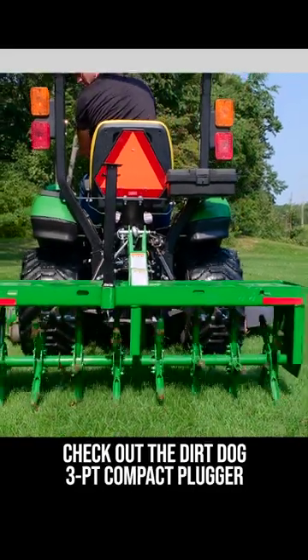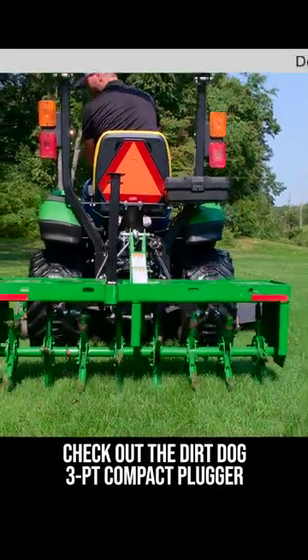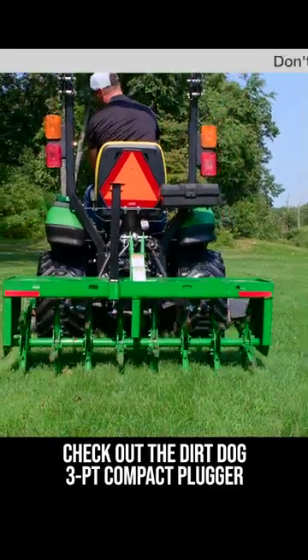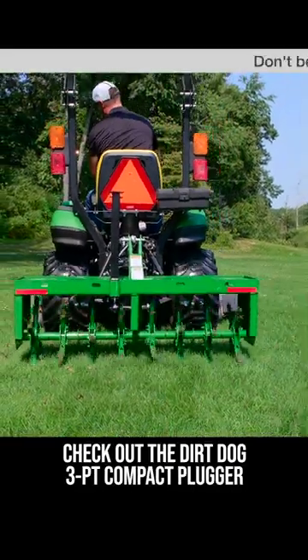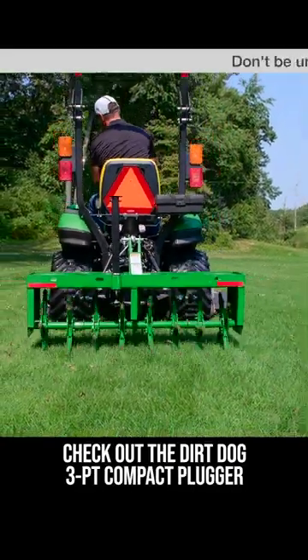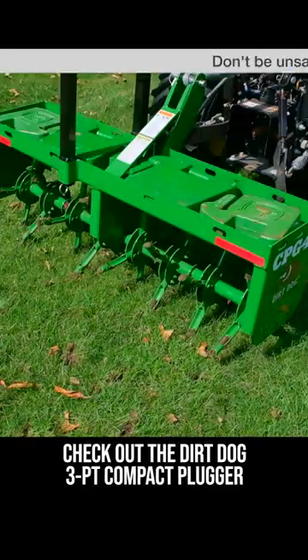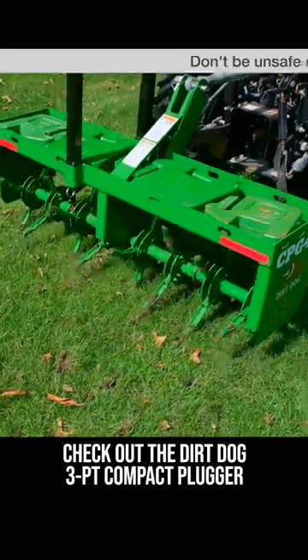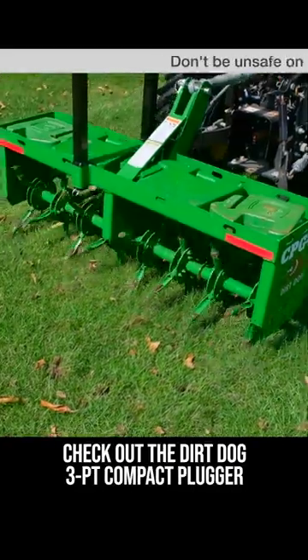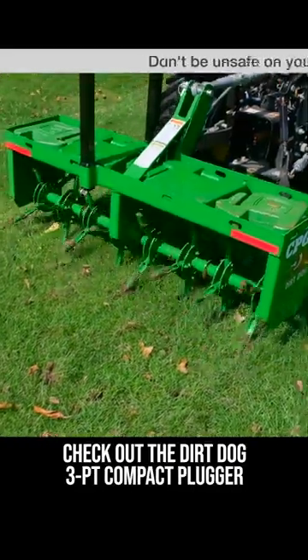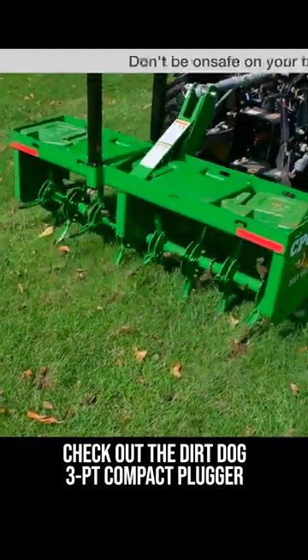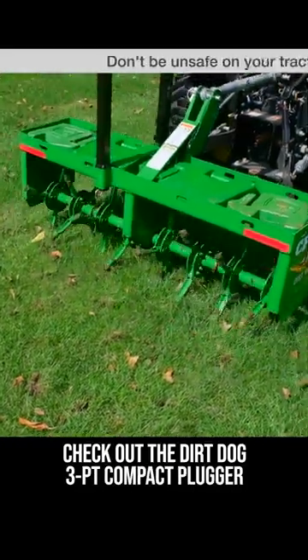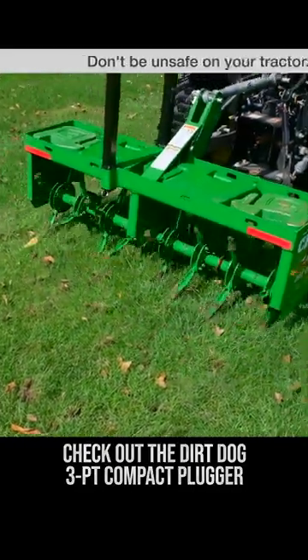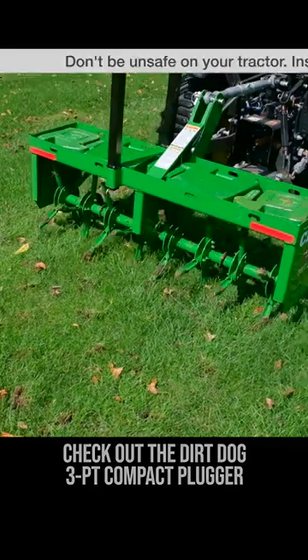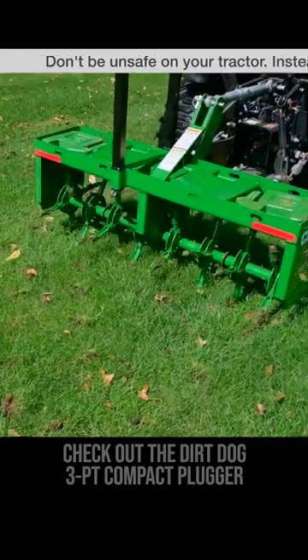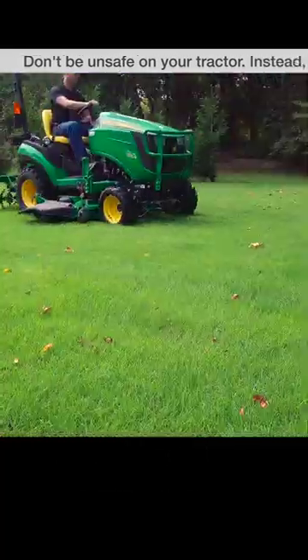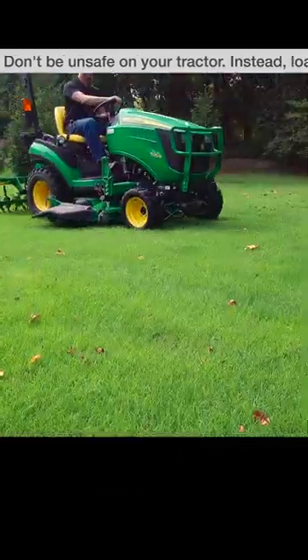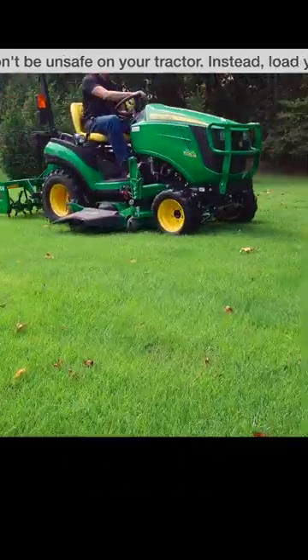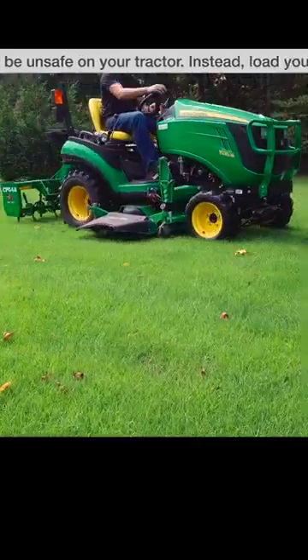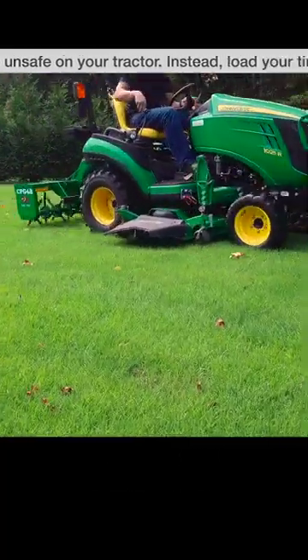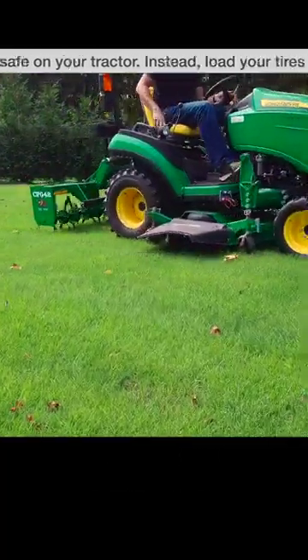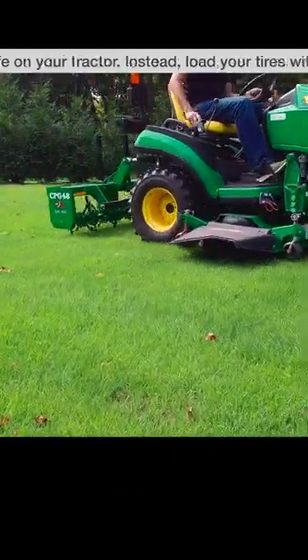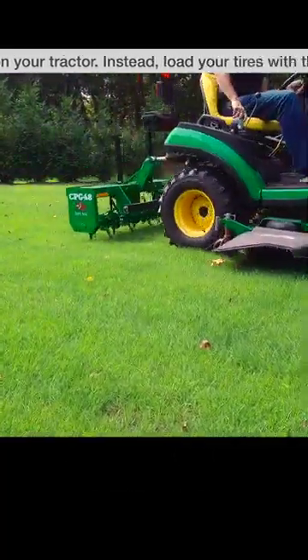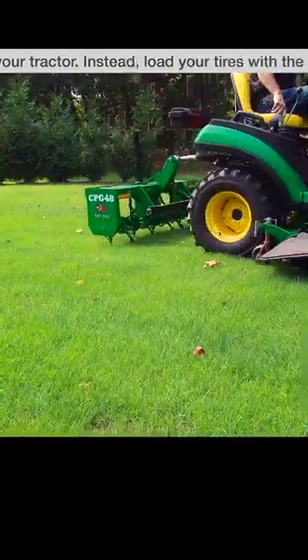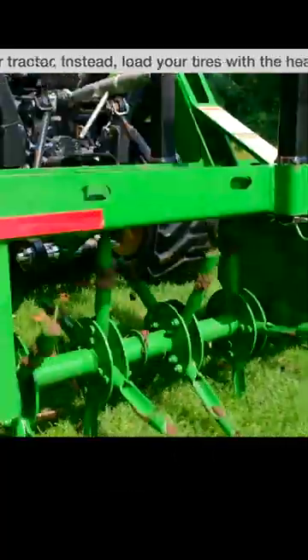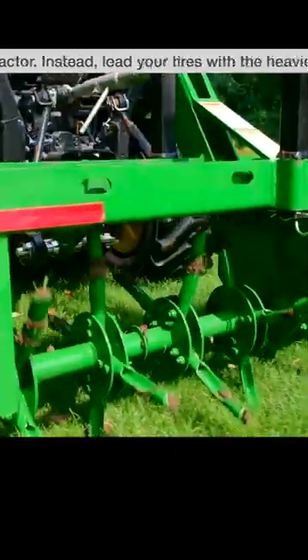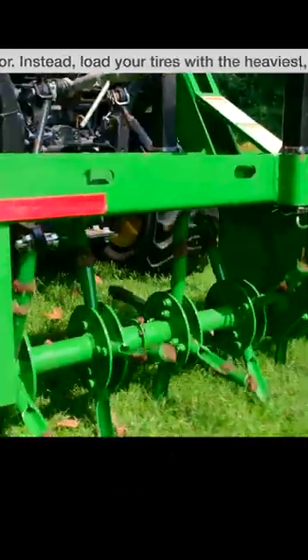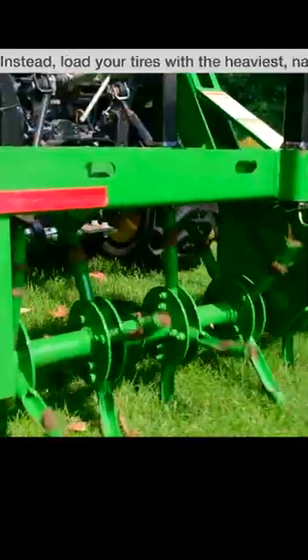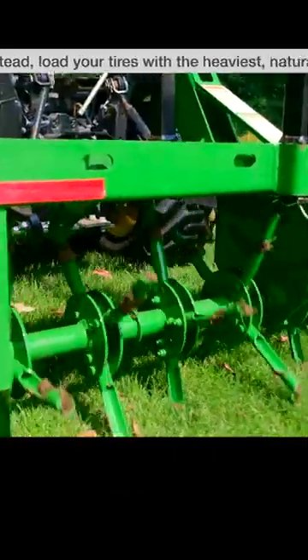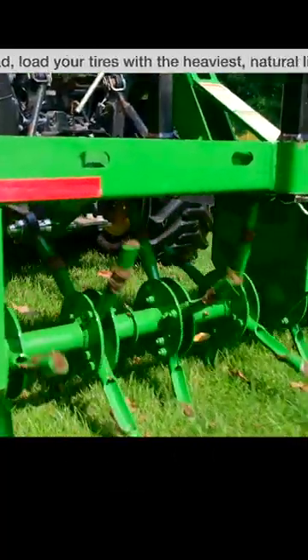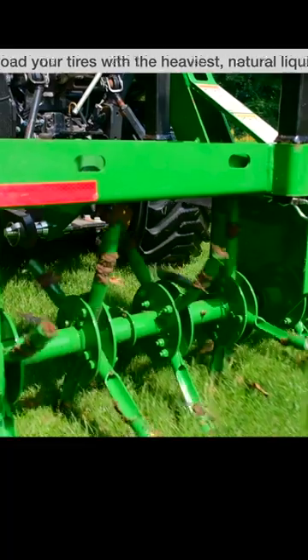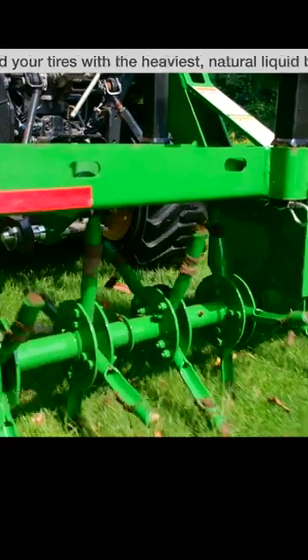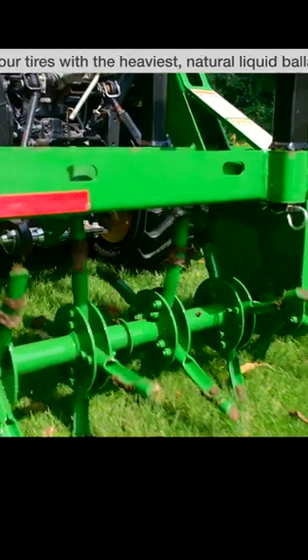Do it when the ground is soft. Don't do it in the middle of summer. Early spring and early fall are the best times of year to use a core plug aerator, and it's great to do right before overseeding.